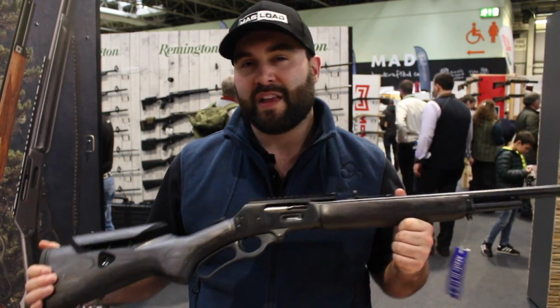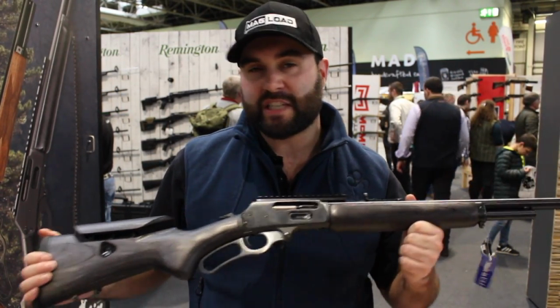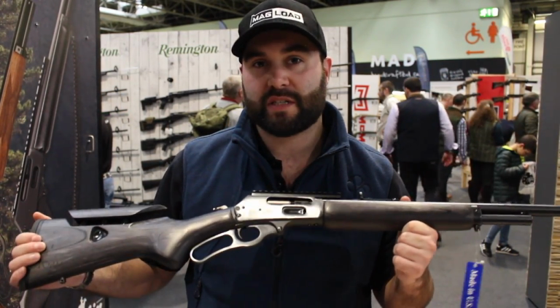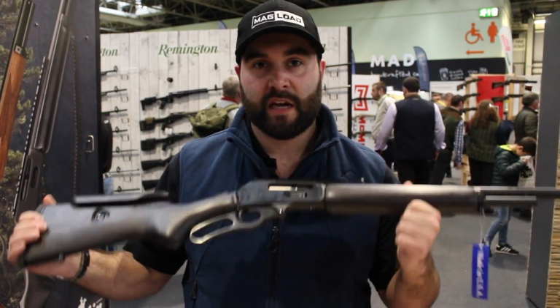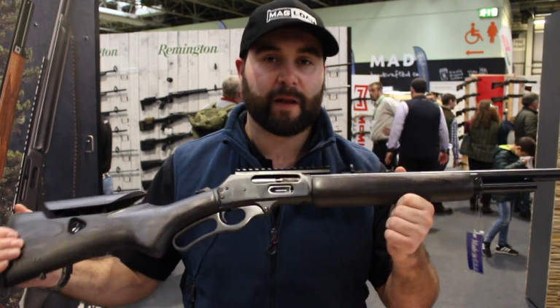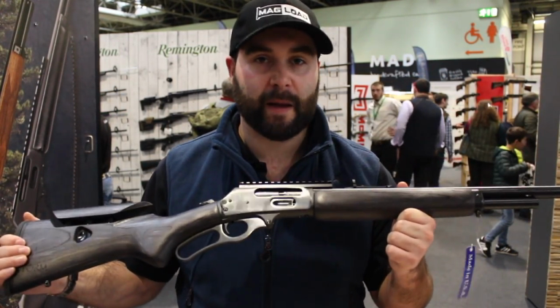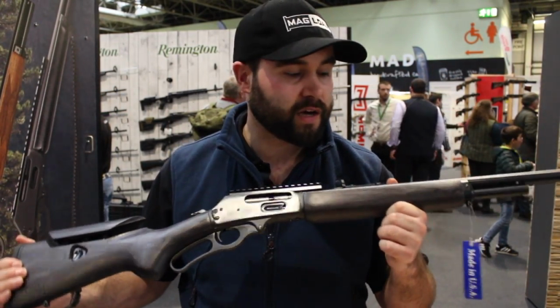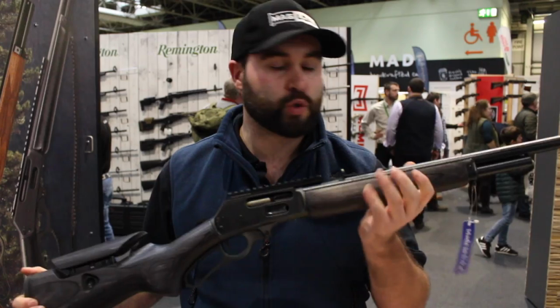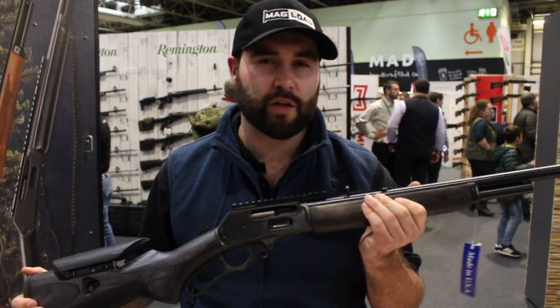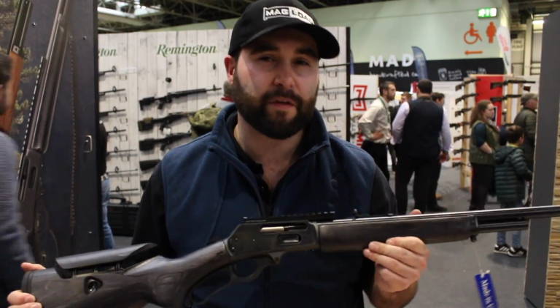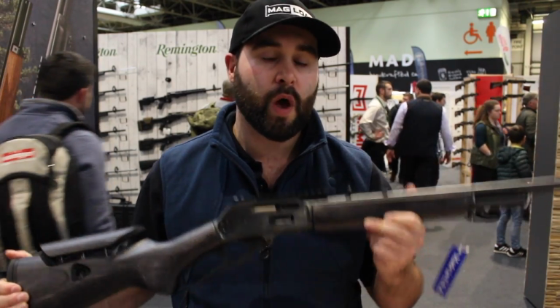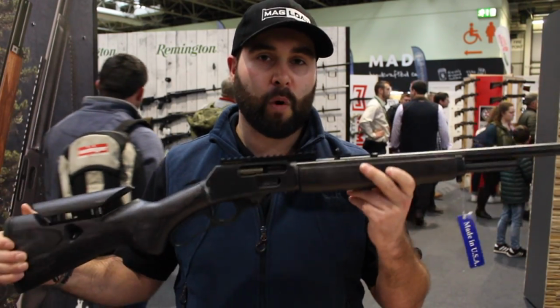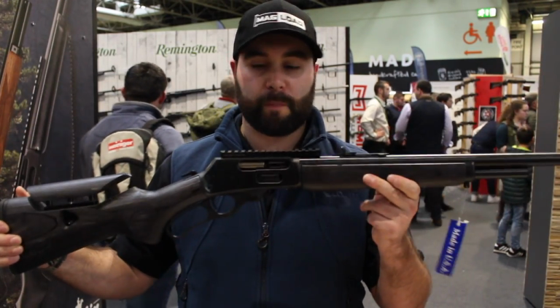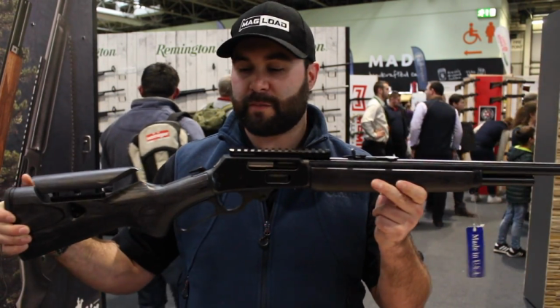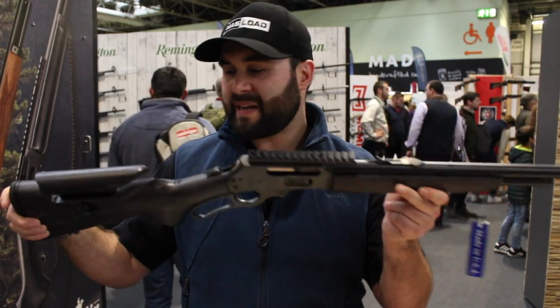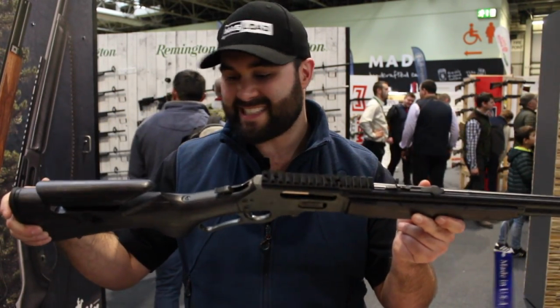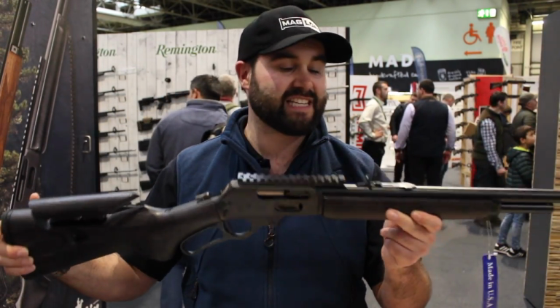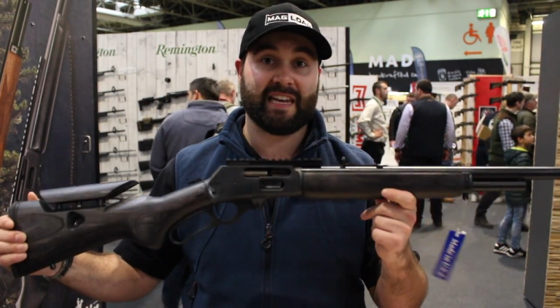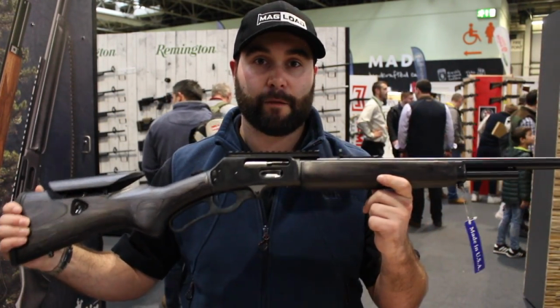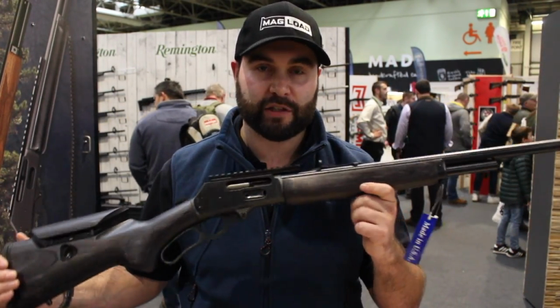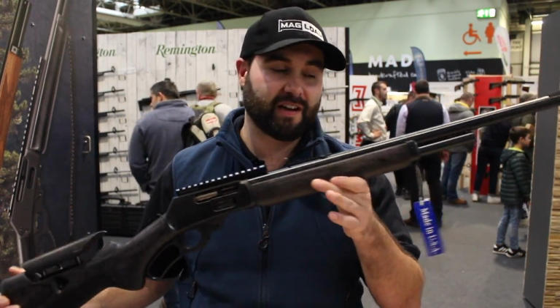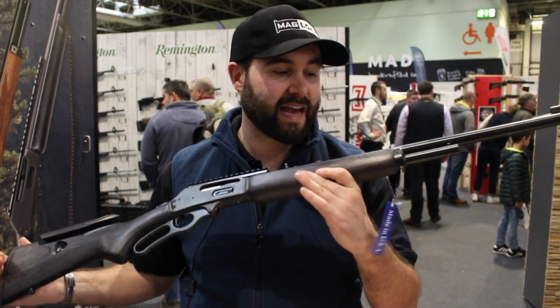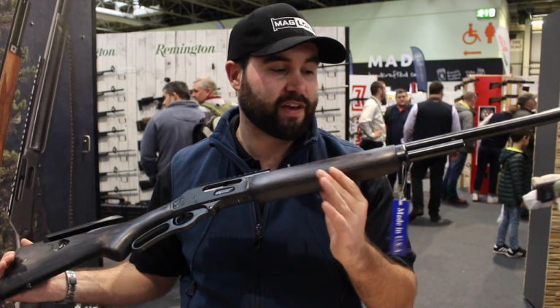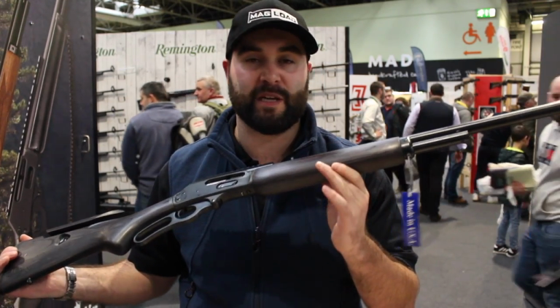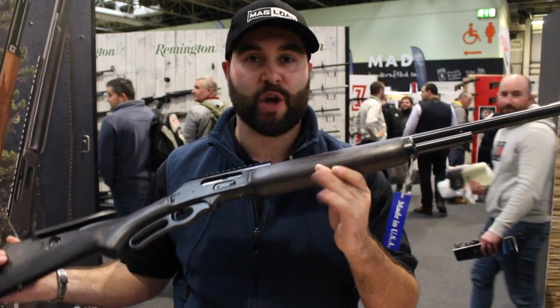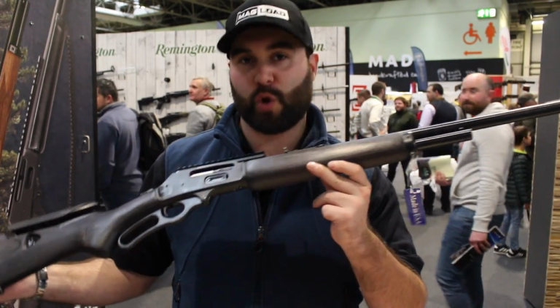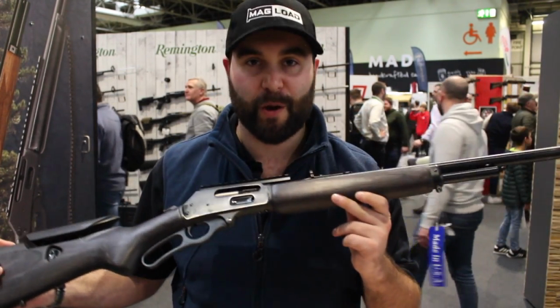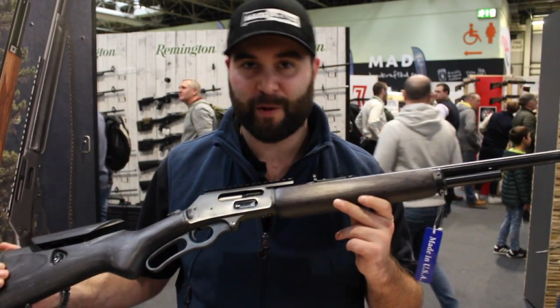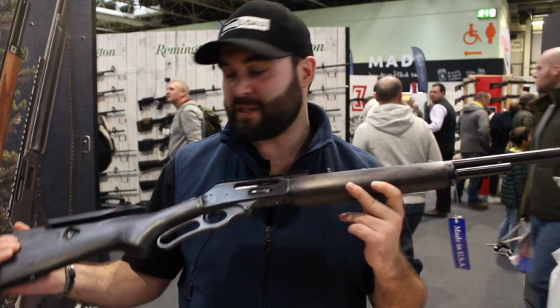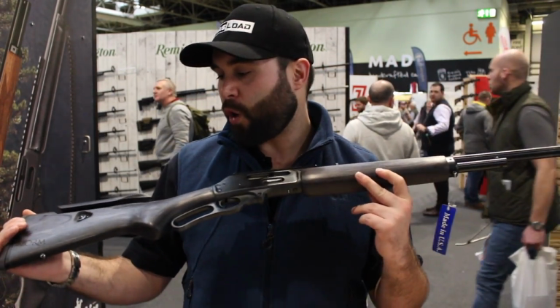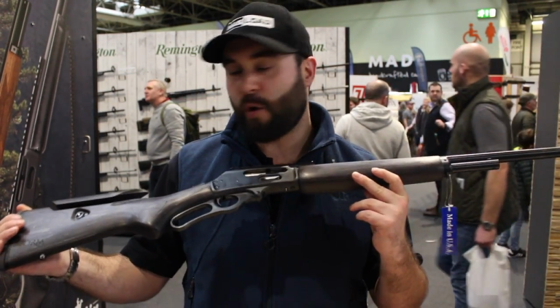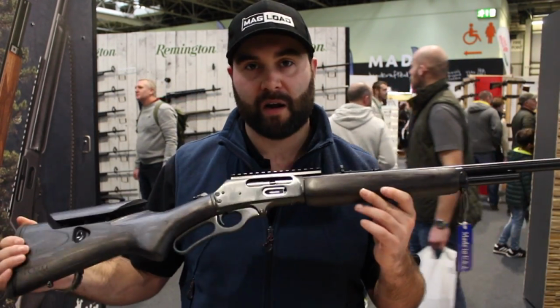They're continuously developing their products, tweaking them and giving you more options. It's amazing to see this in the flesh and I really have to say you'd be nuts not to go for one of these on your Marlin.